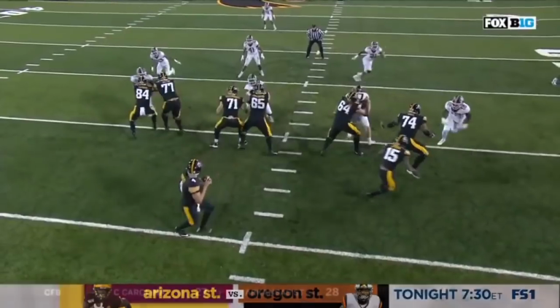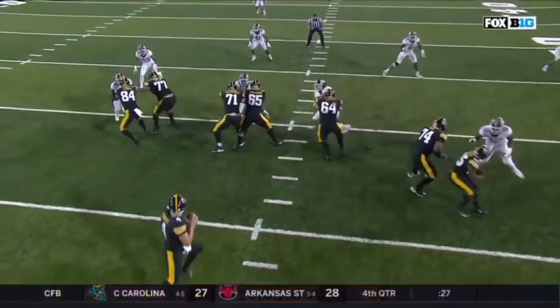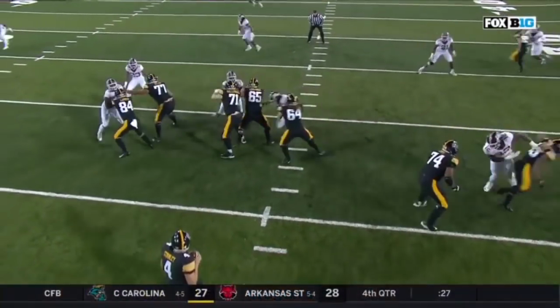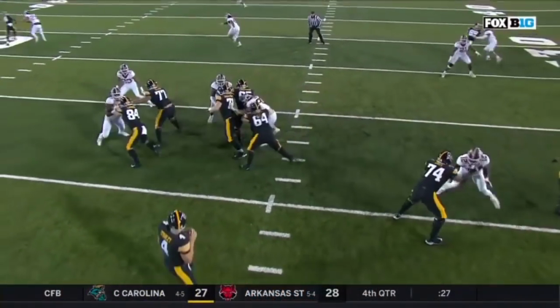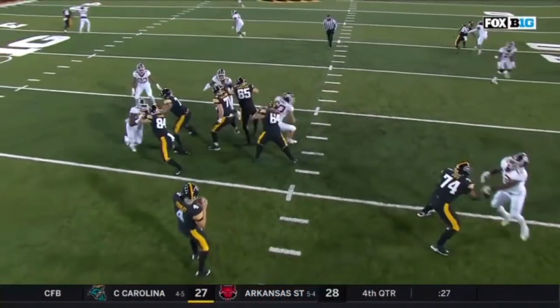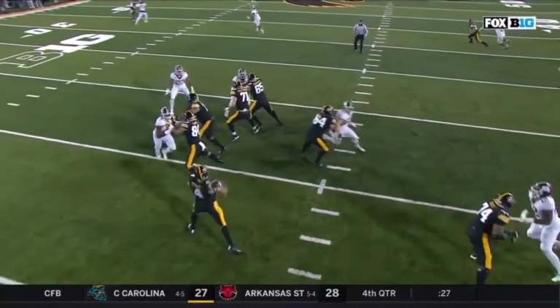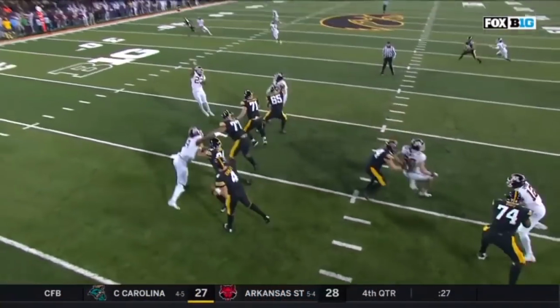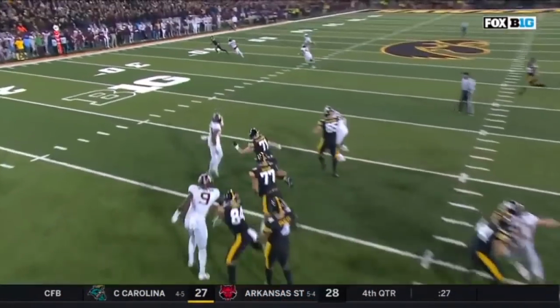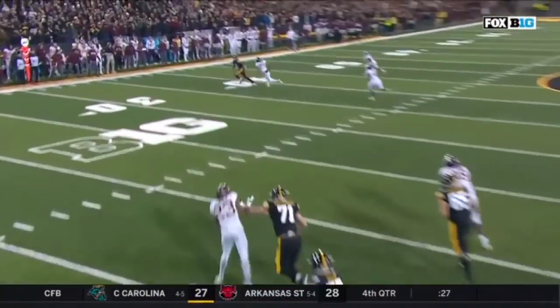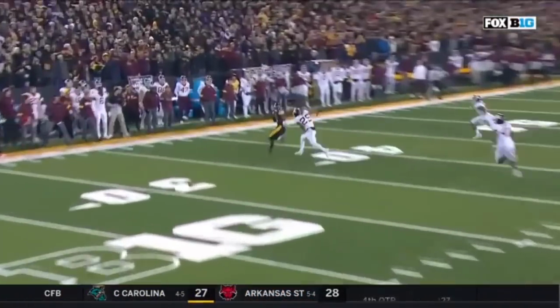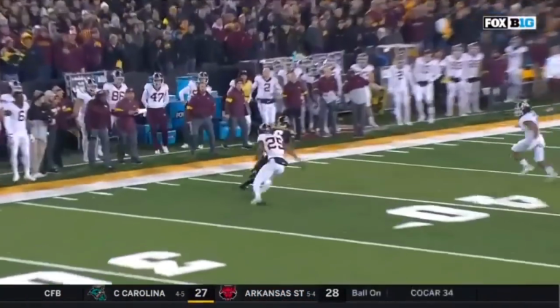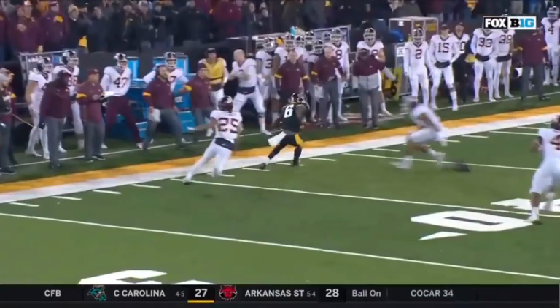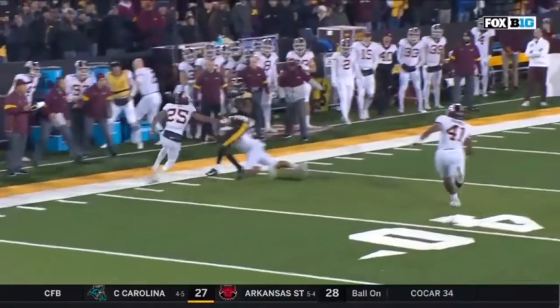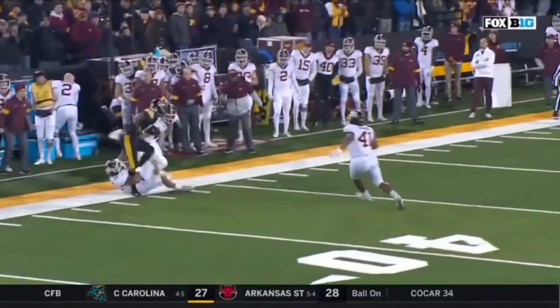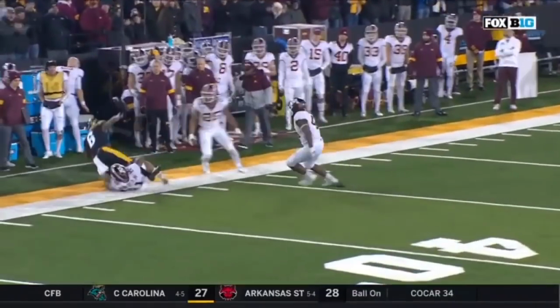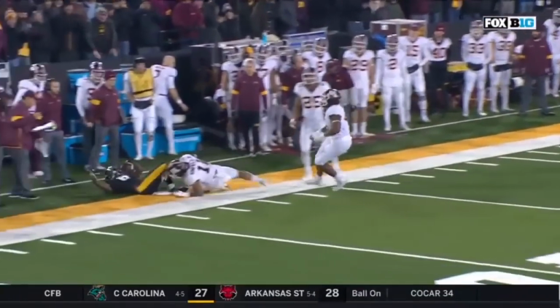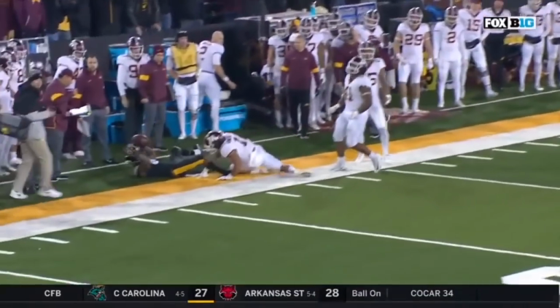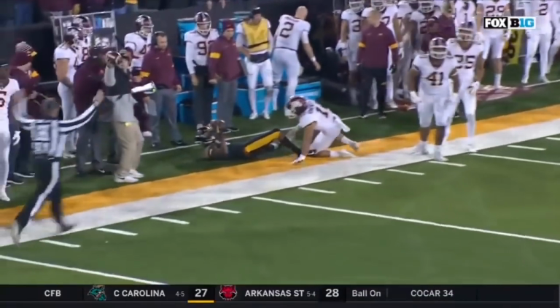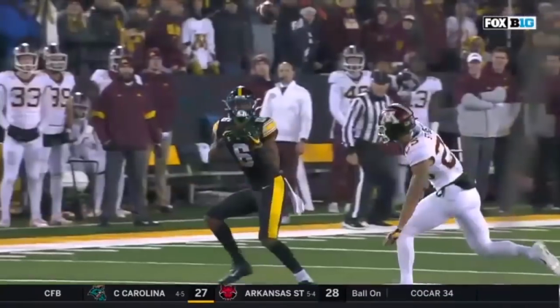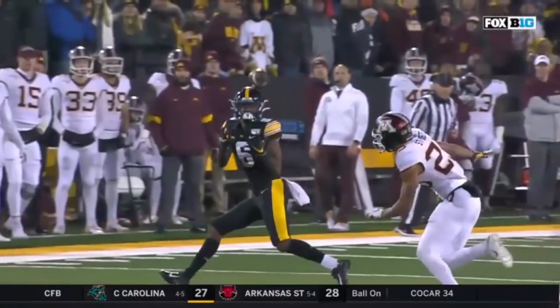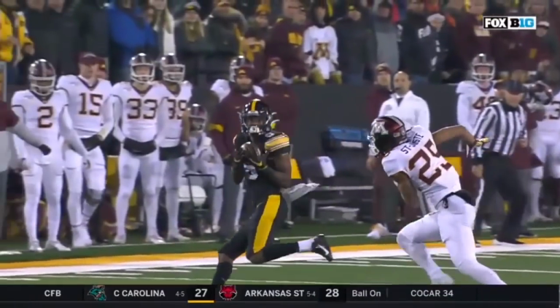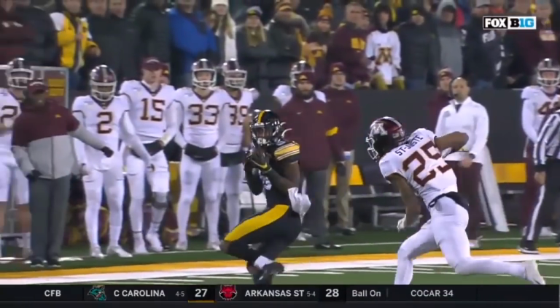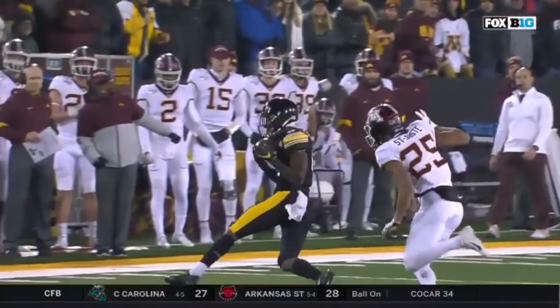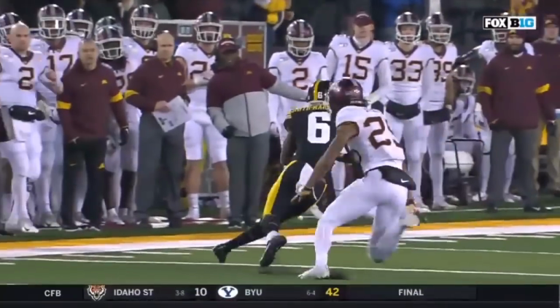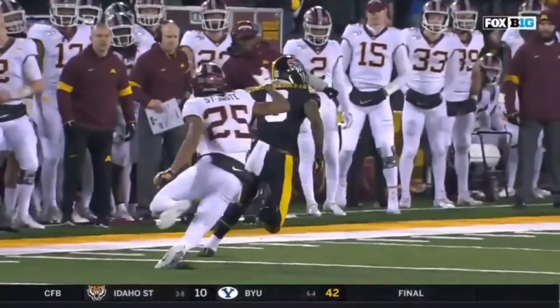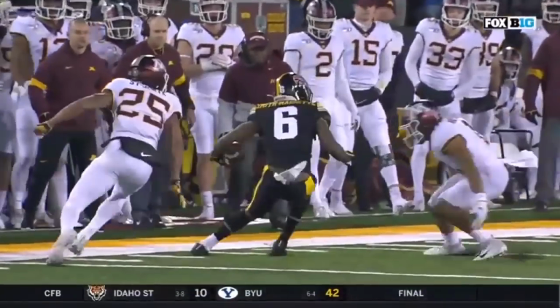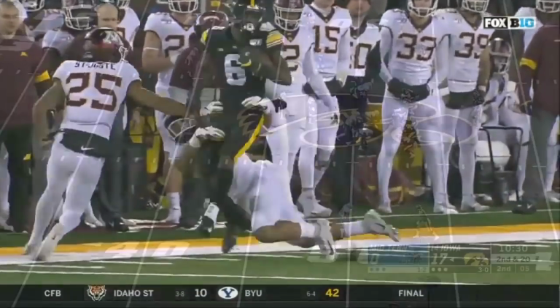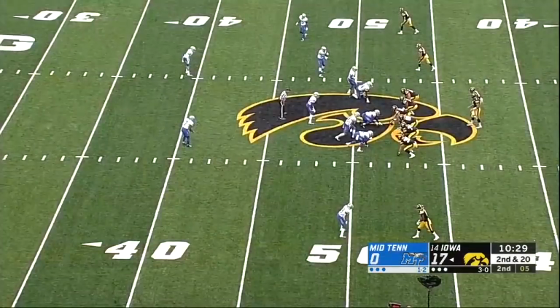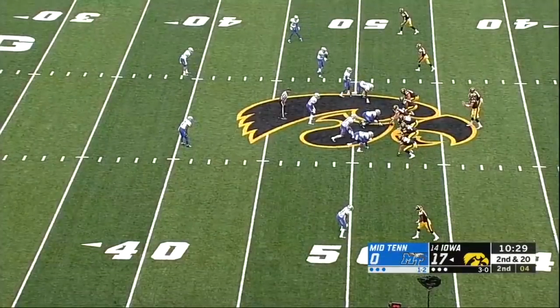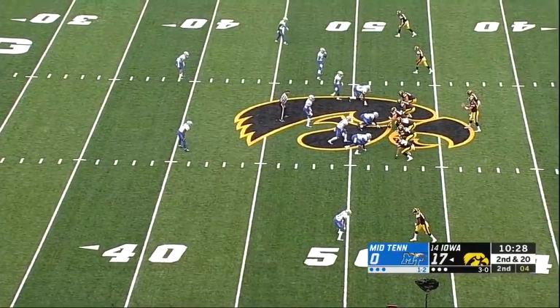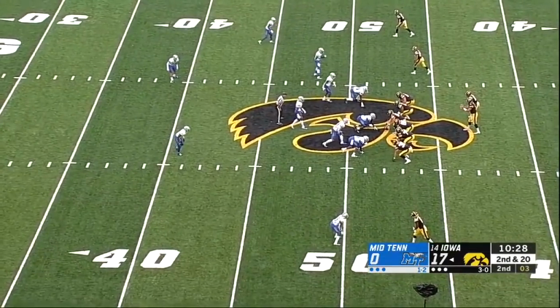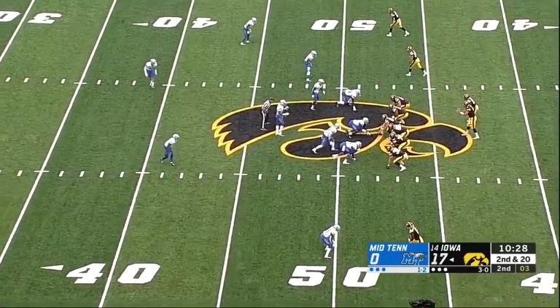This is as difficult a throw as you're going to make — that is one hash on a deep out route in tight coverage where you get one spot. That's called a big boy throw. When this team needed it, you couldn't put it in a better spot. Ed-shirt senior Render having a breakout year.